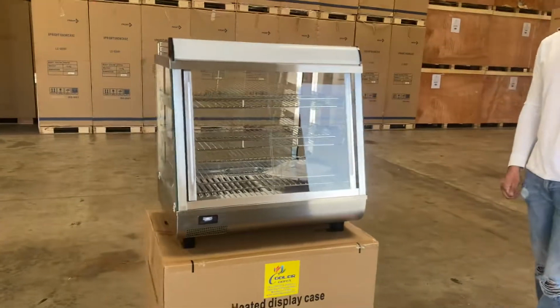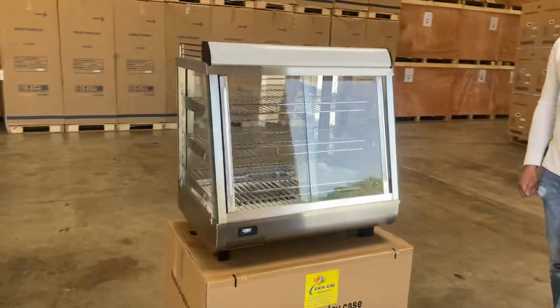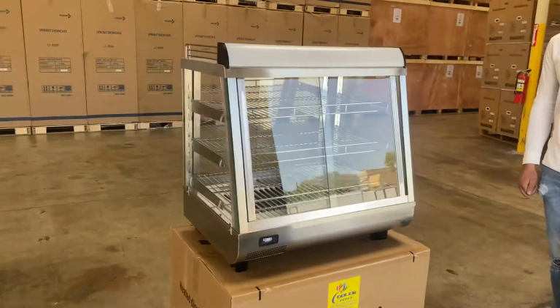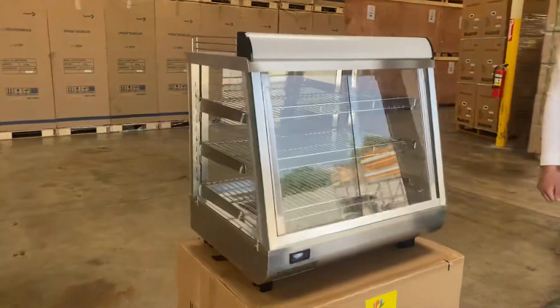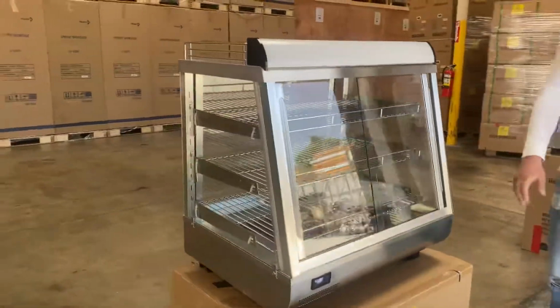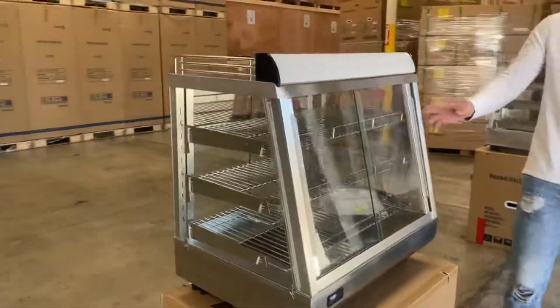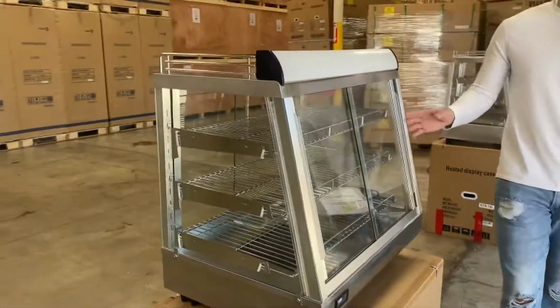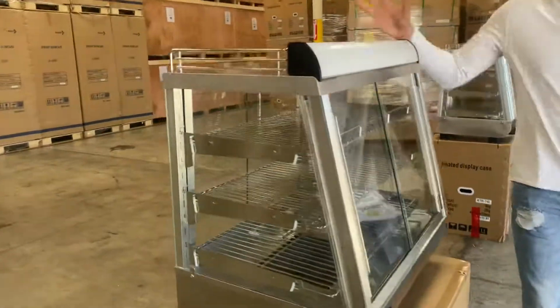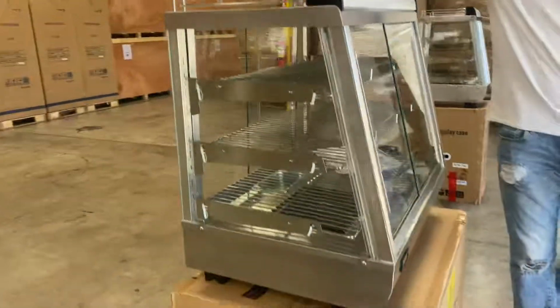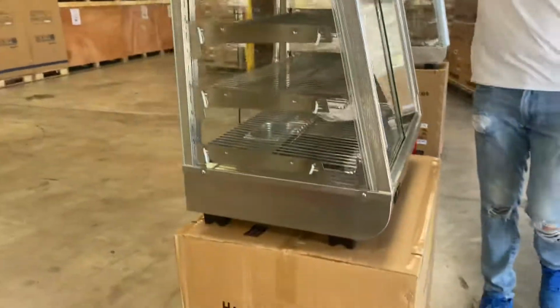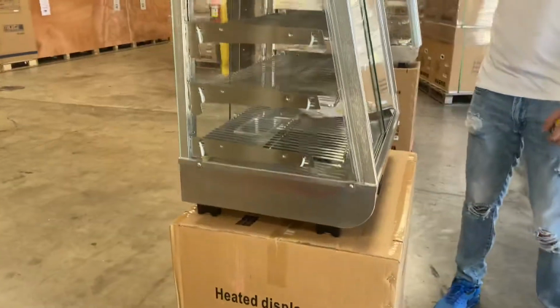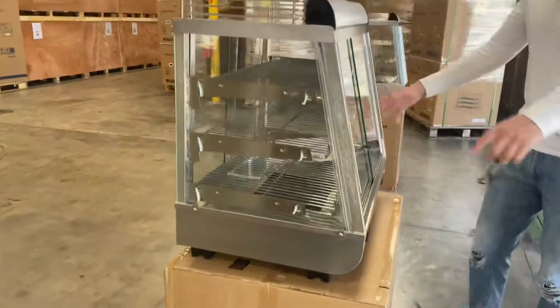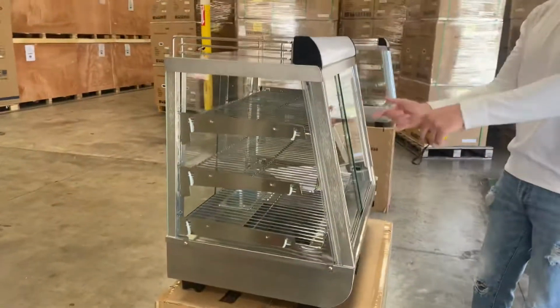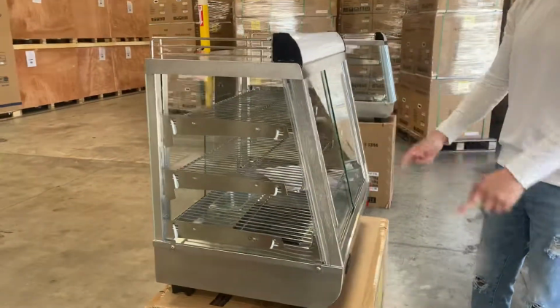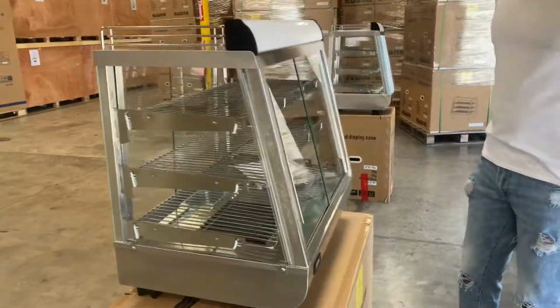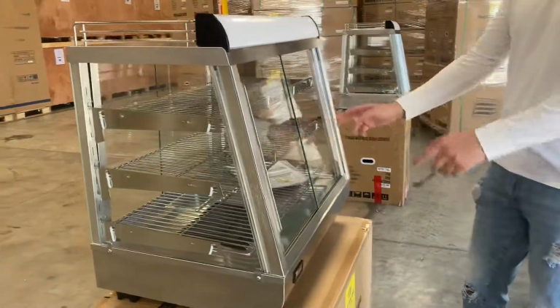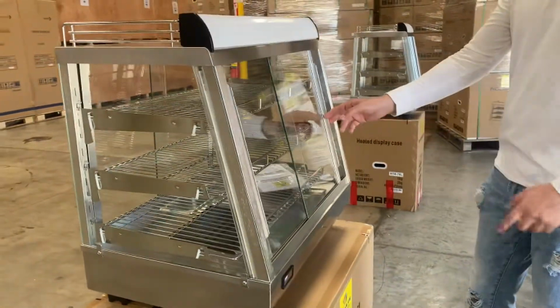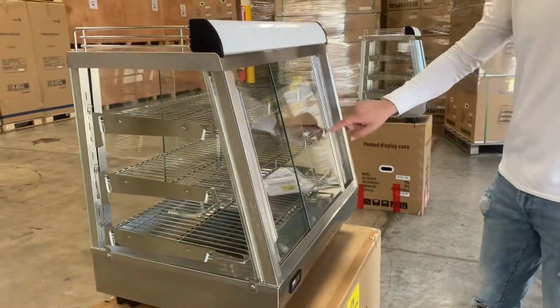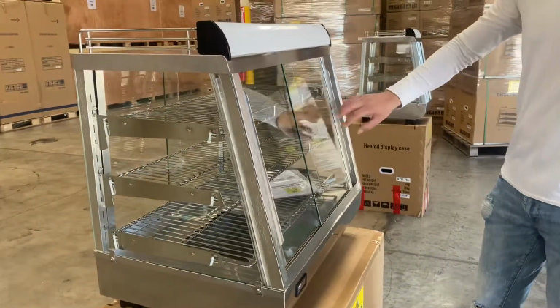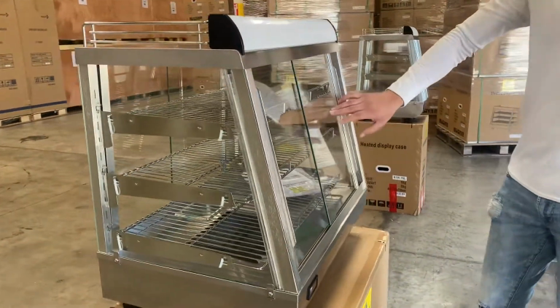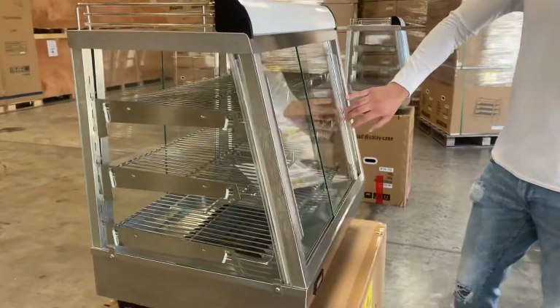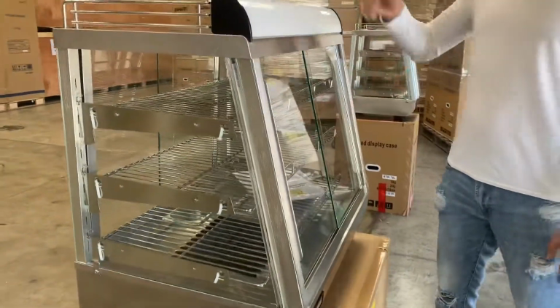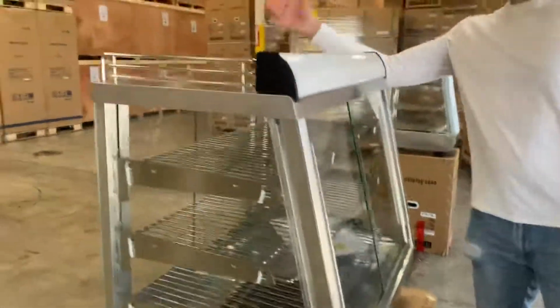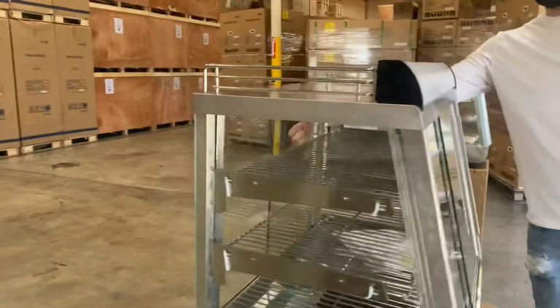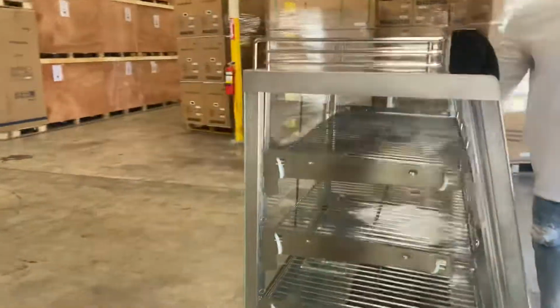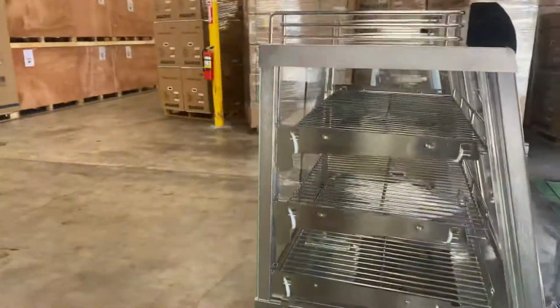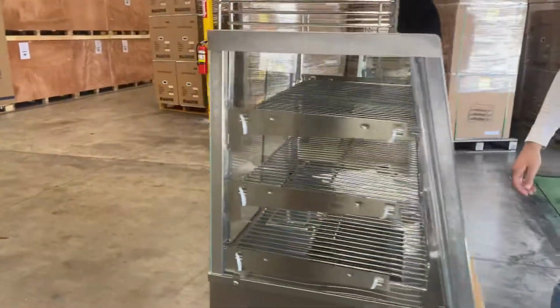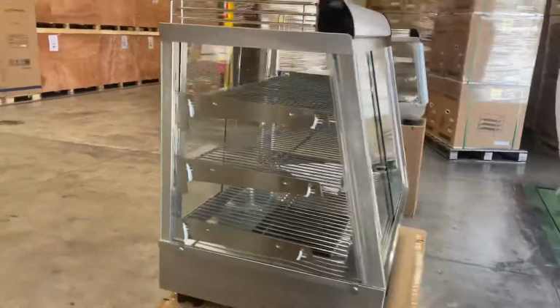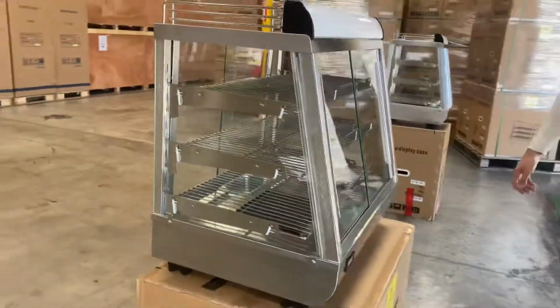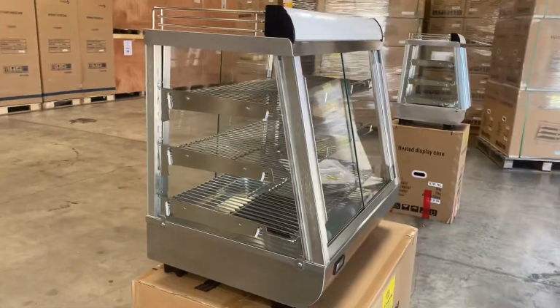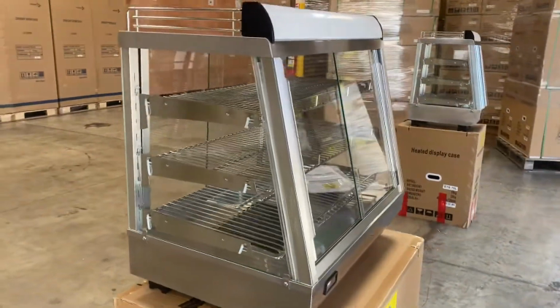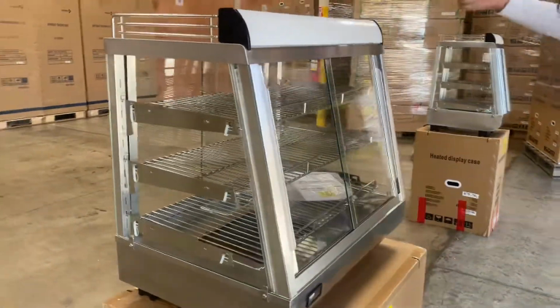This is going to be a countertop unit, all stainless steel material, glass on all sides, slide doors on the front, and slide doors on the back as well. You can open this unit up from both sides.